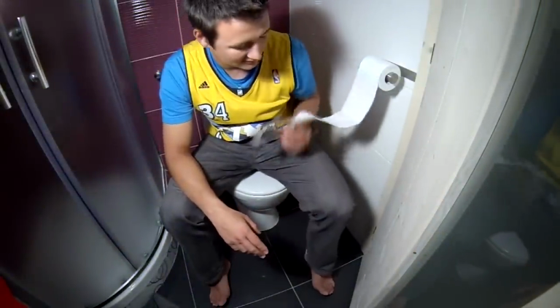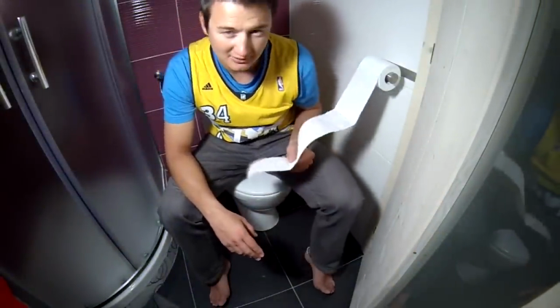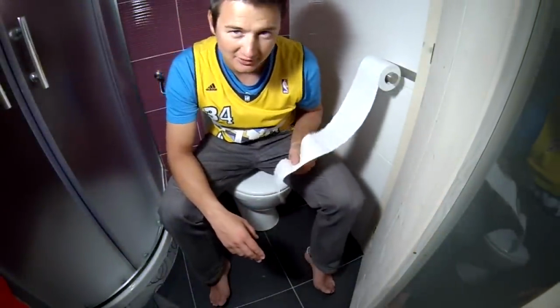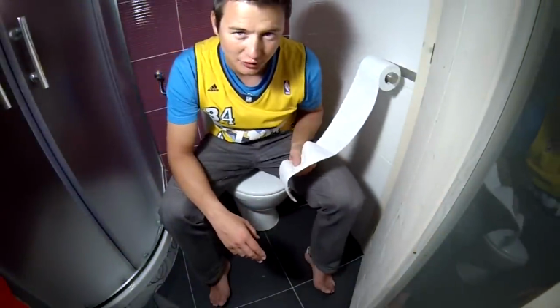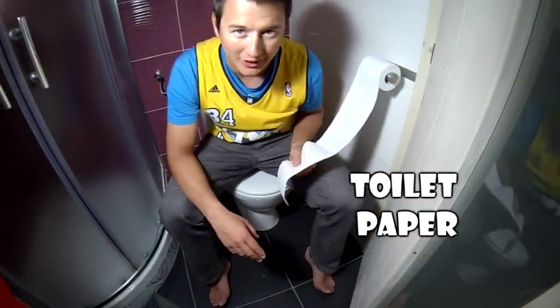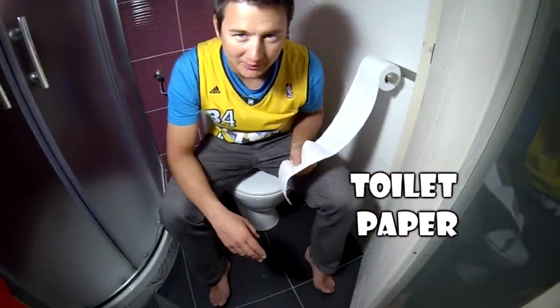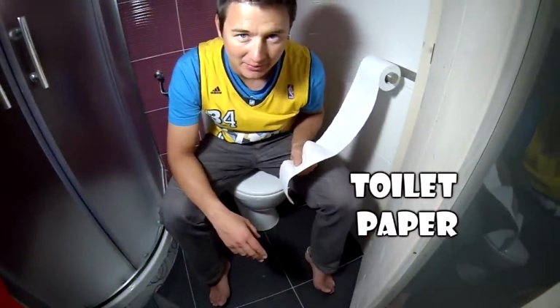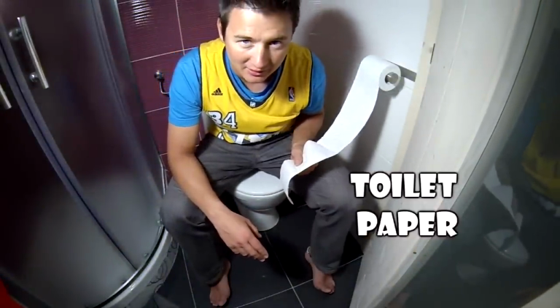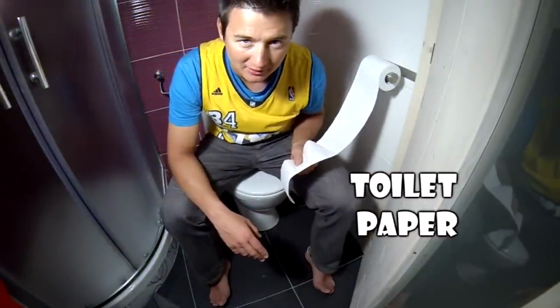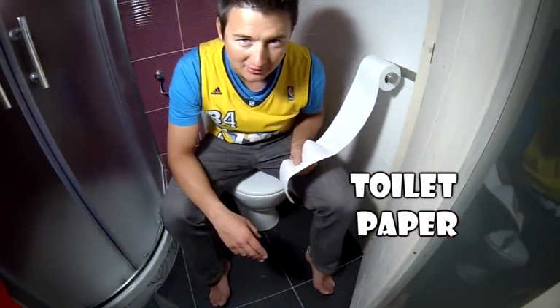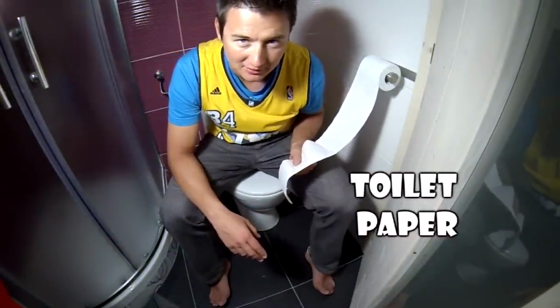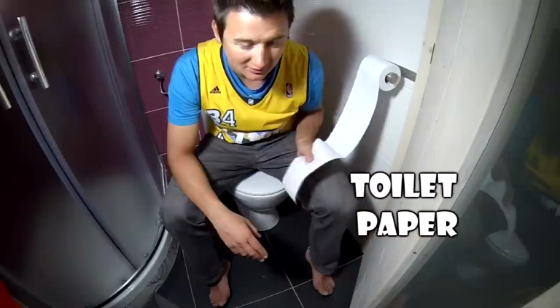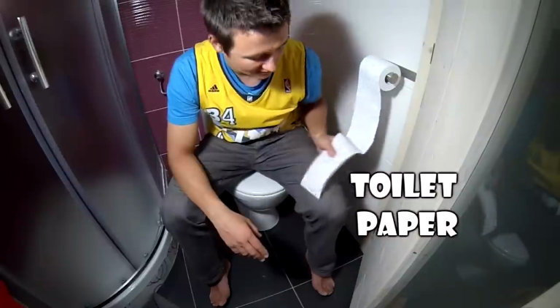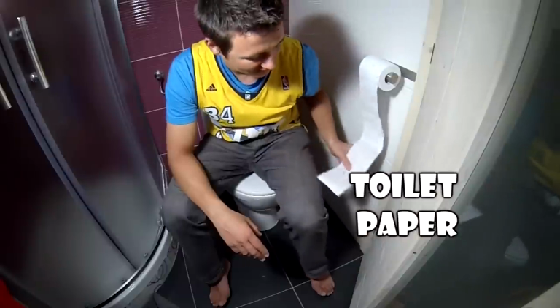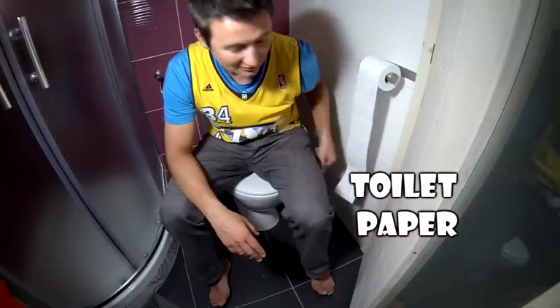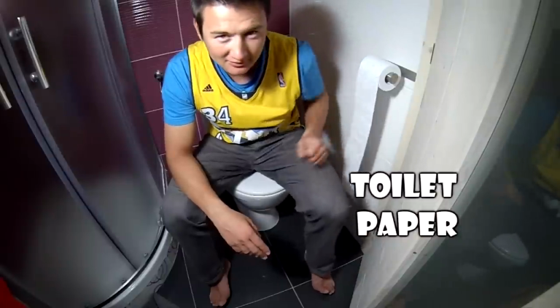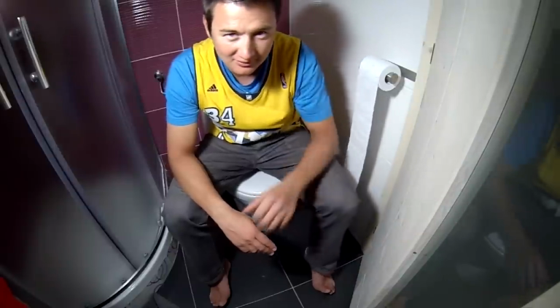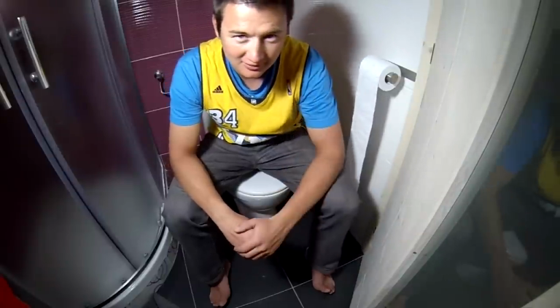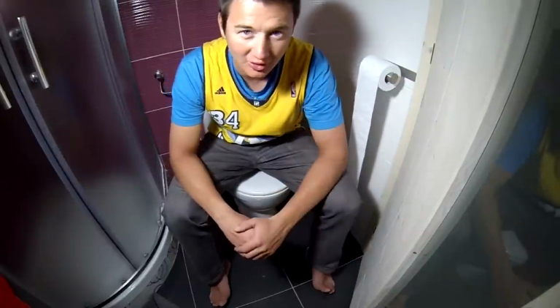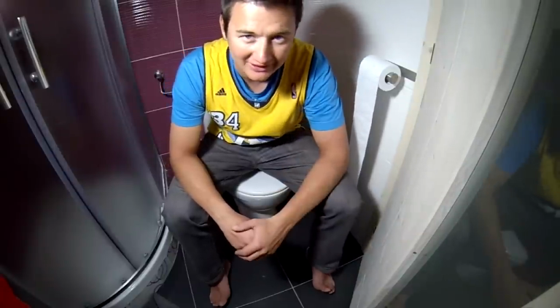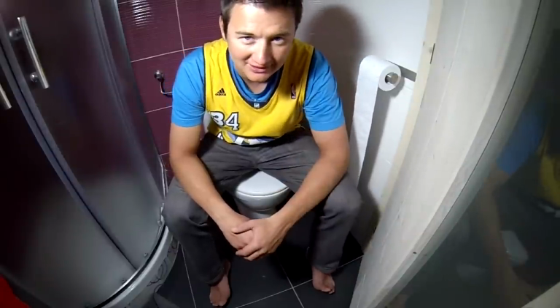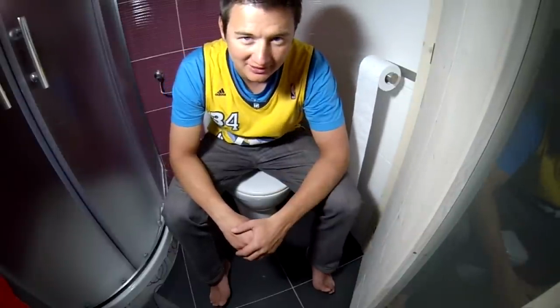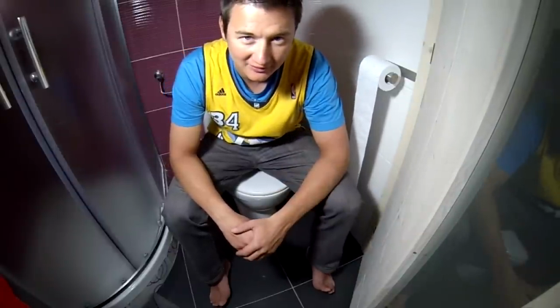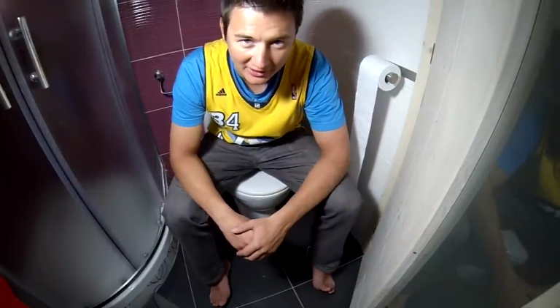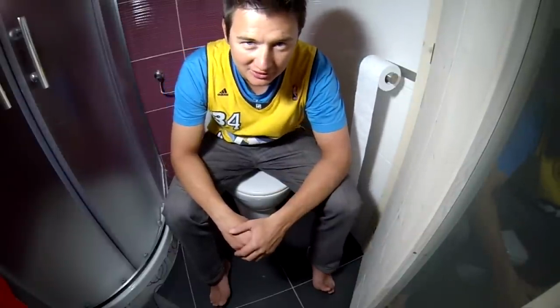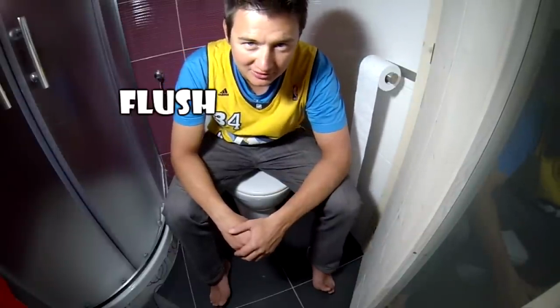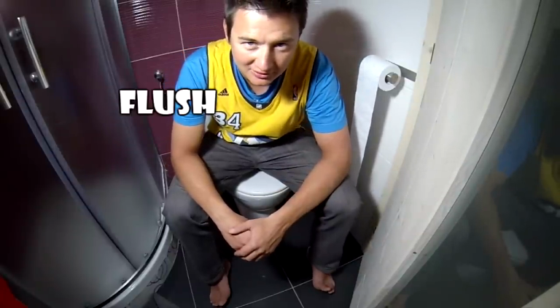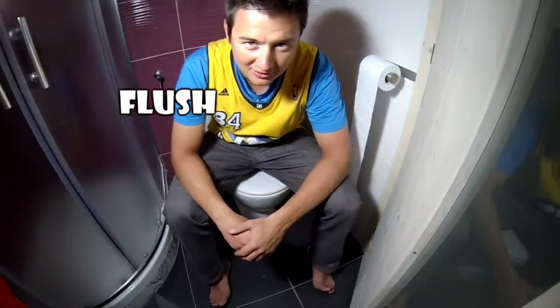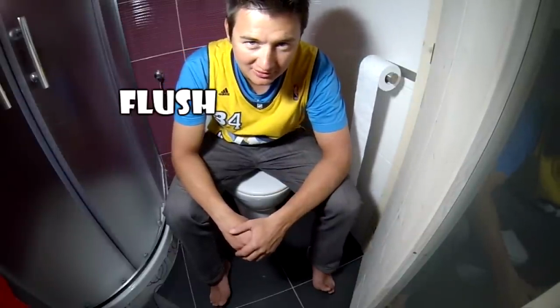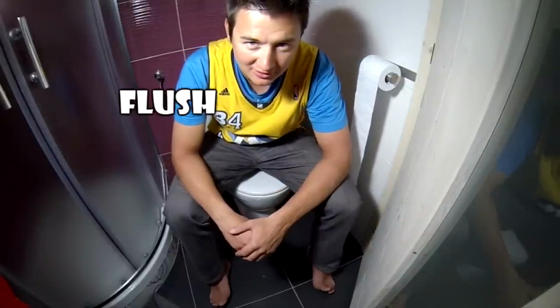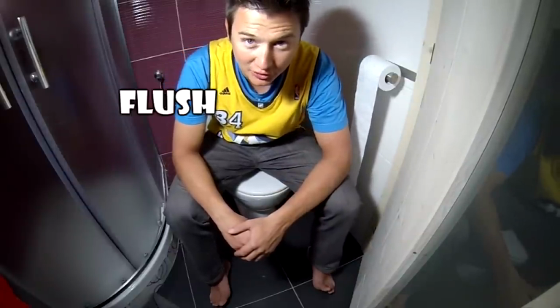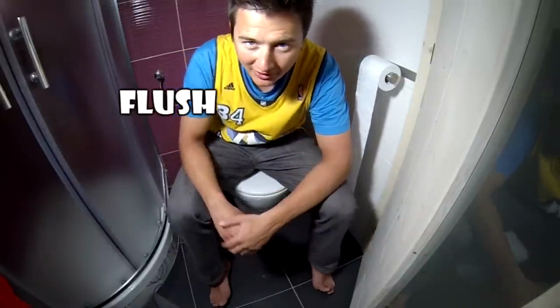This is a shower, and this is the shampoo, and sitting on the toilet. Toilet paper. Always flush the toilet.